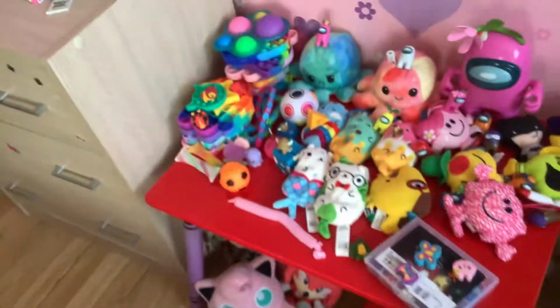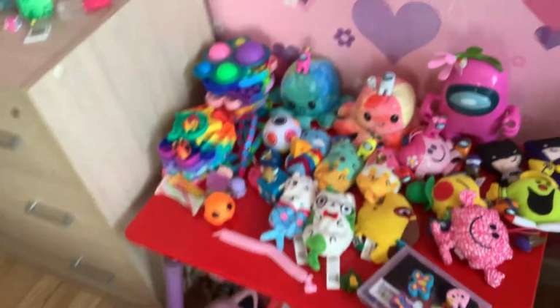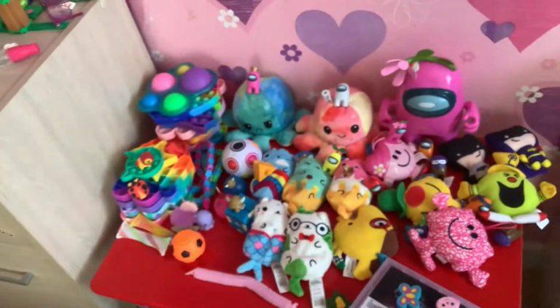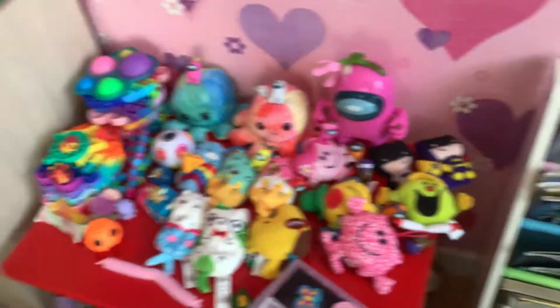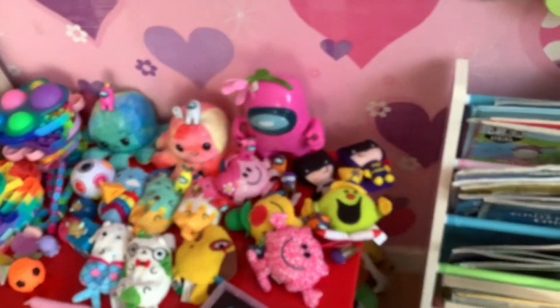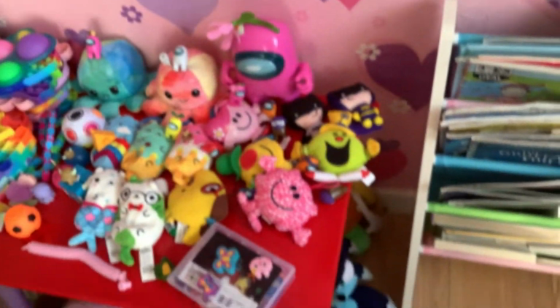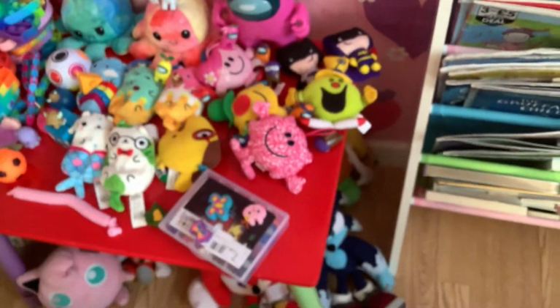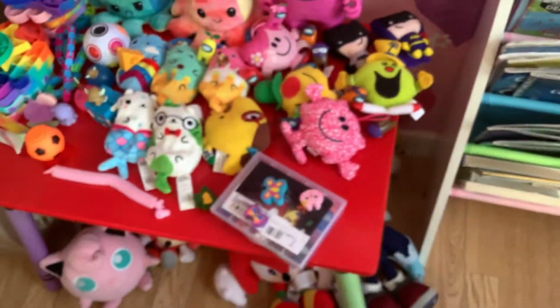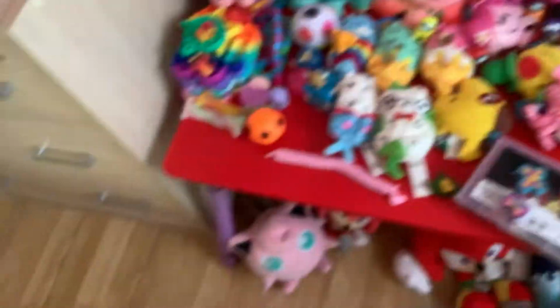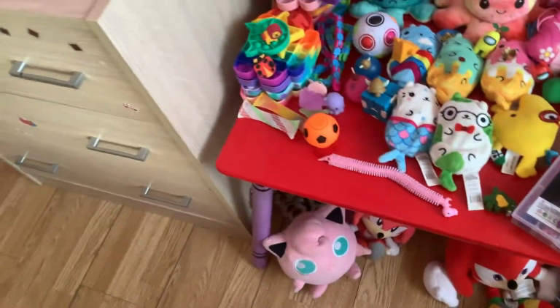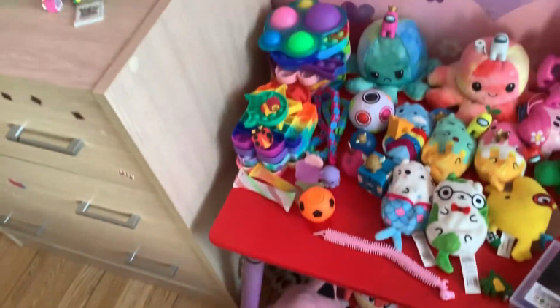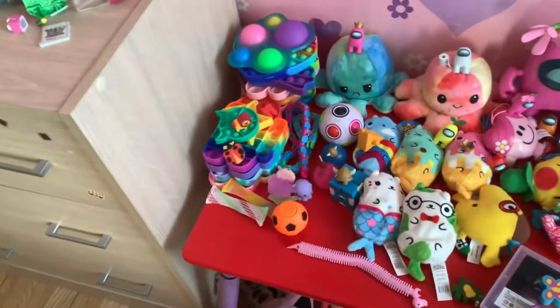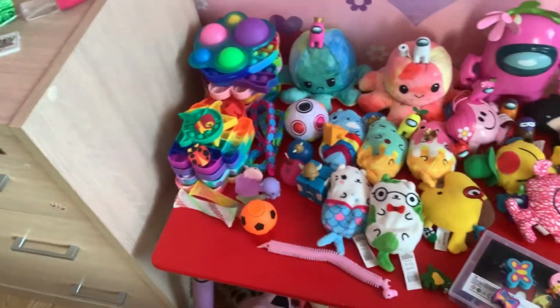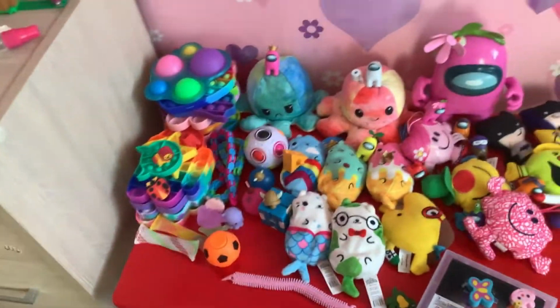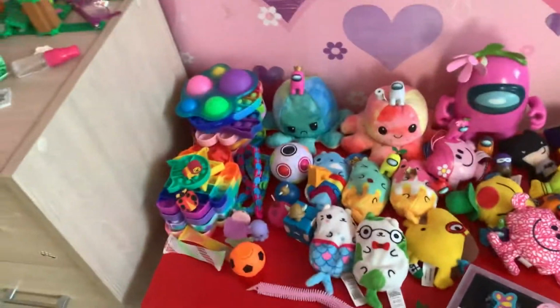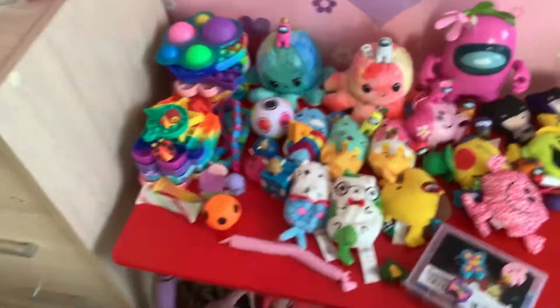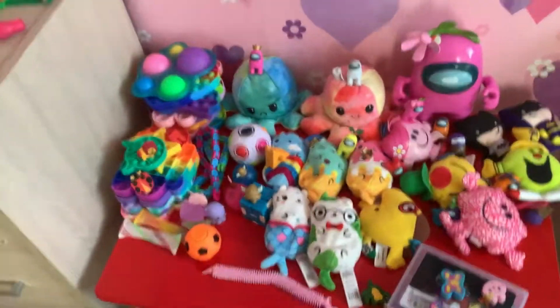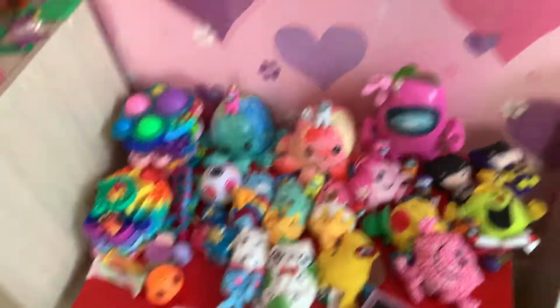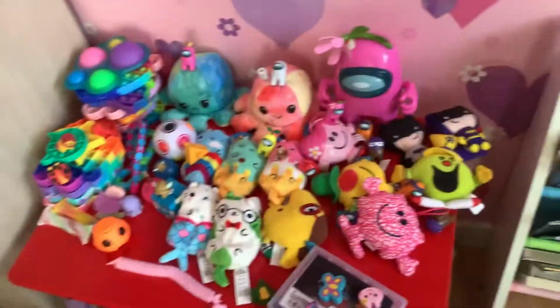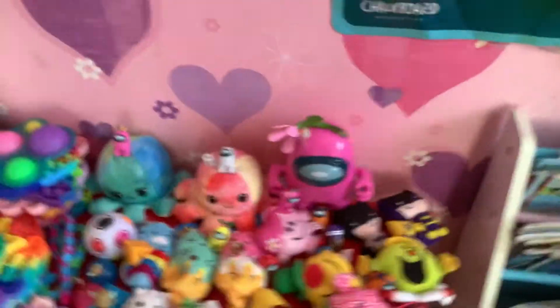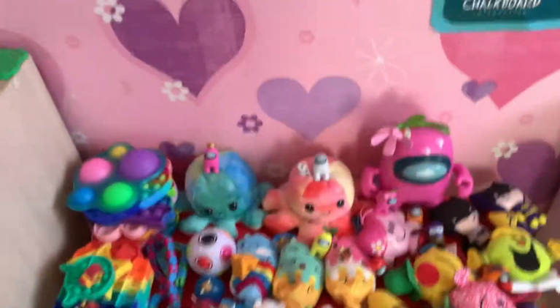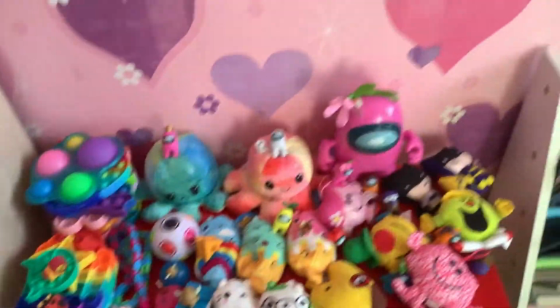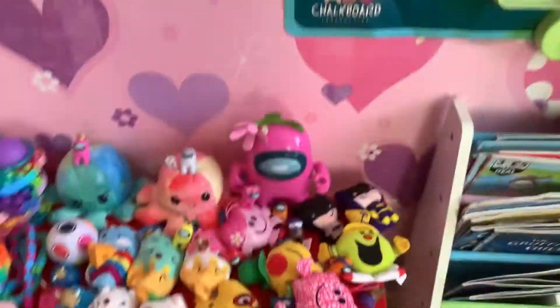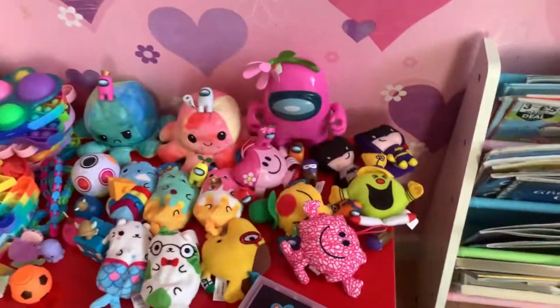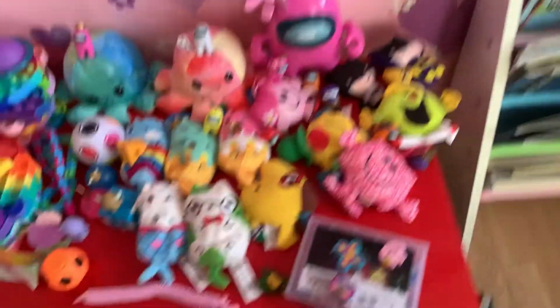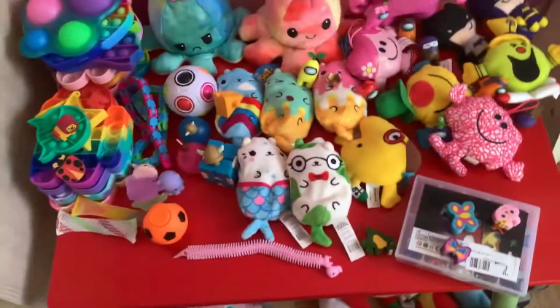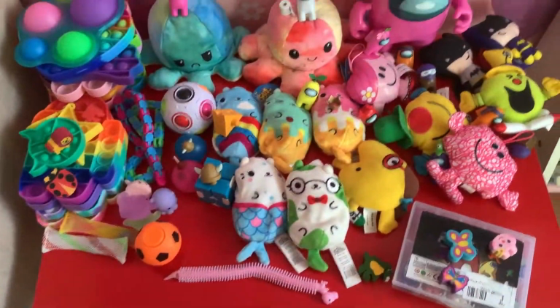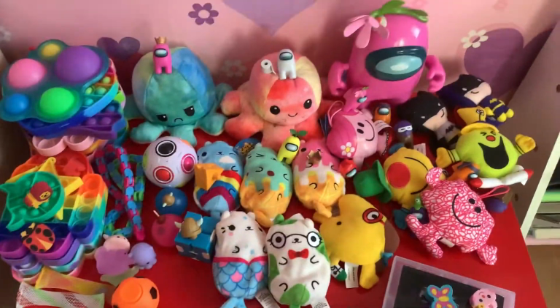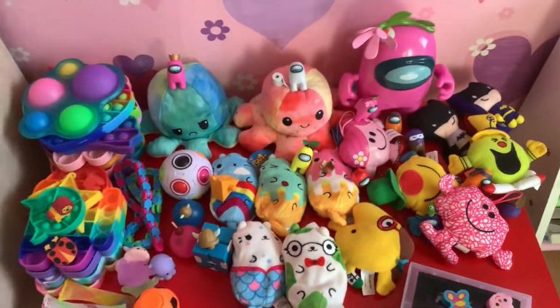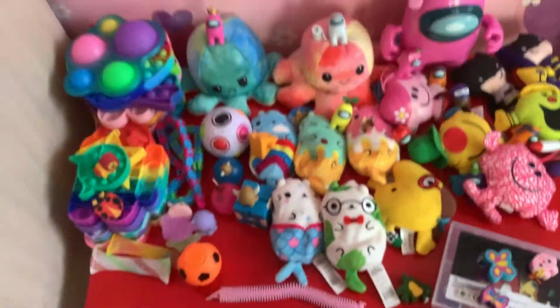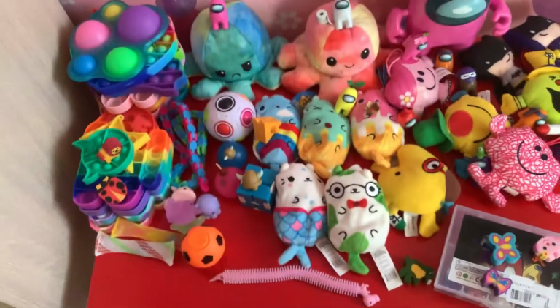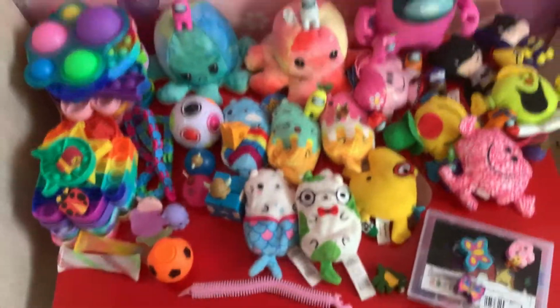This is my fidget collection — so if you want to have a fidget you can come over. I've also got some Among Us ones, a Cats vs Pickles, and Mr. Man.